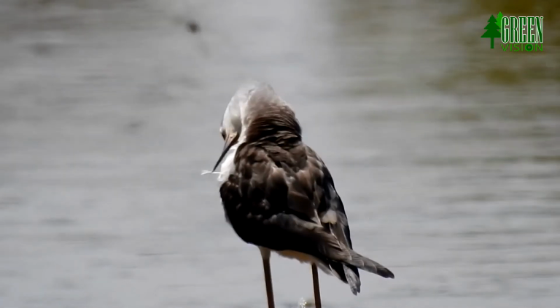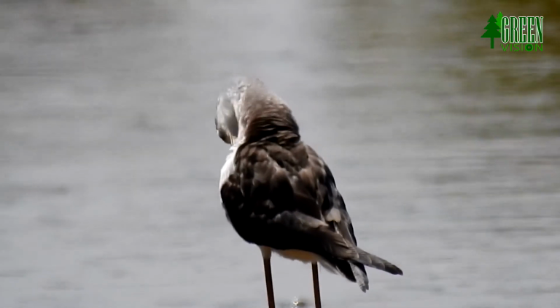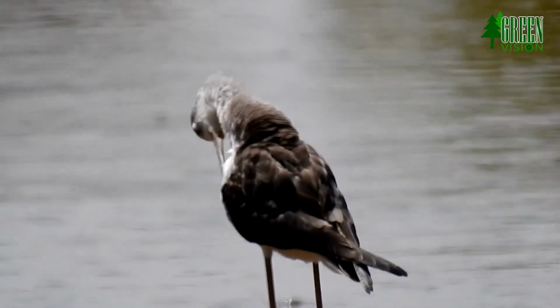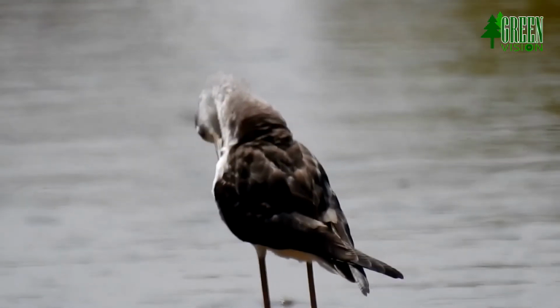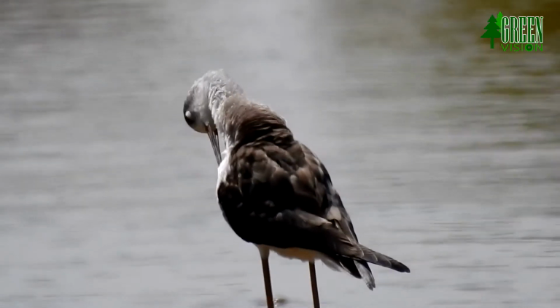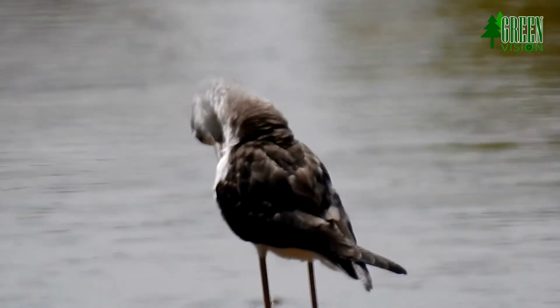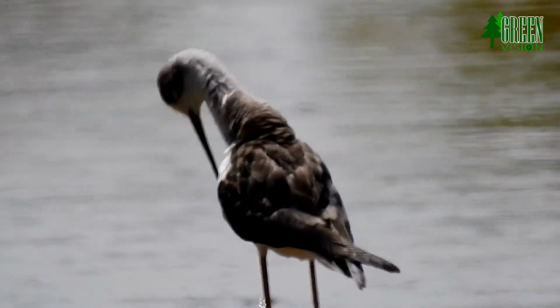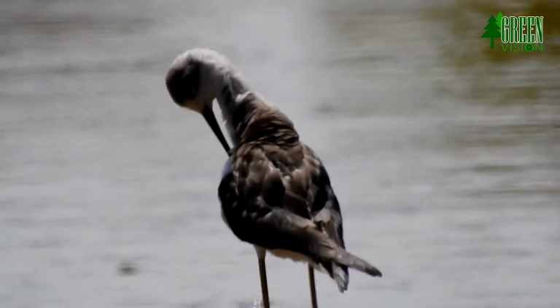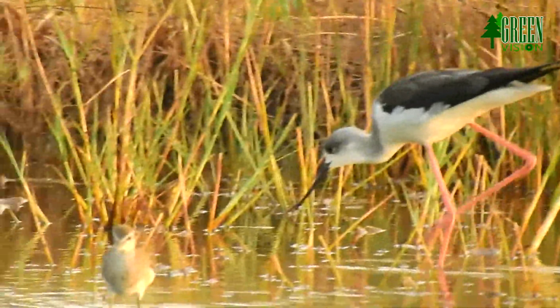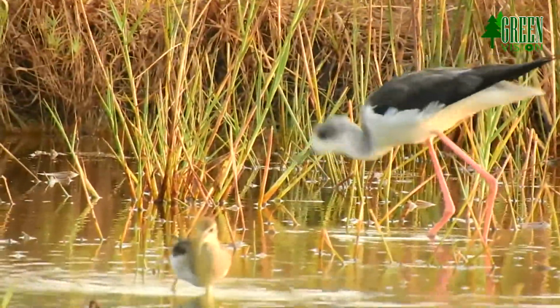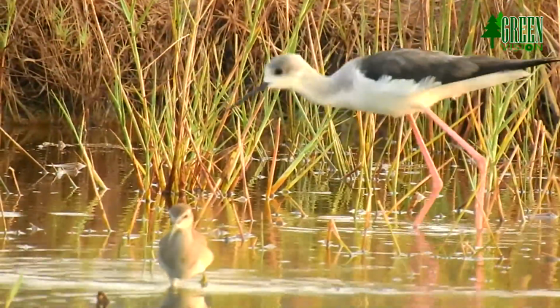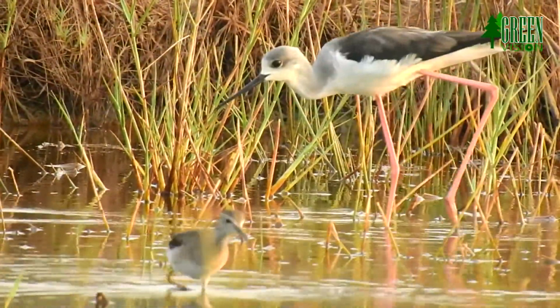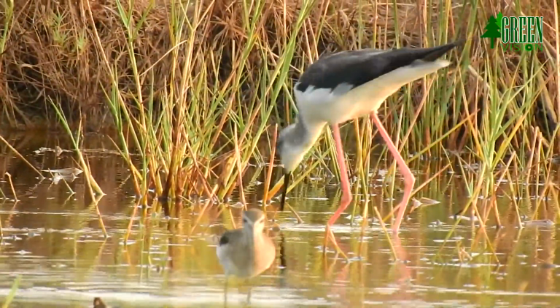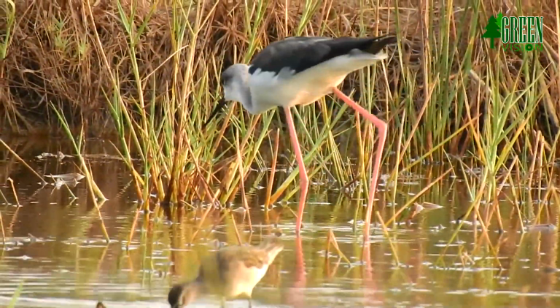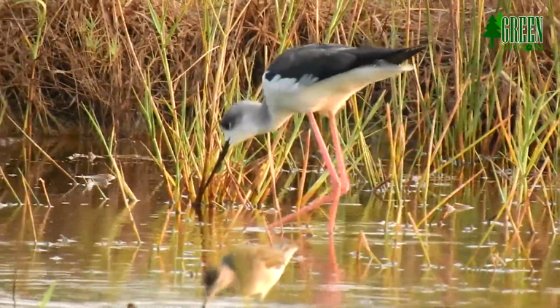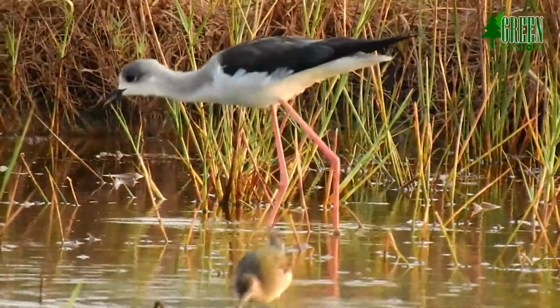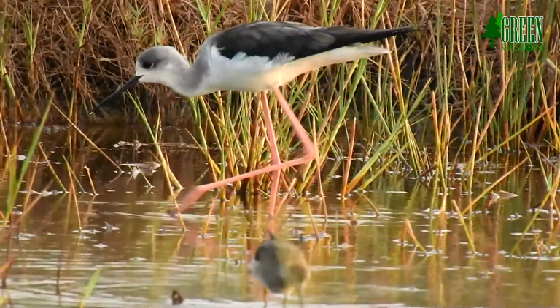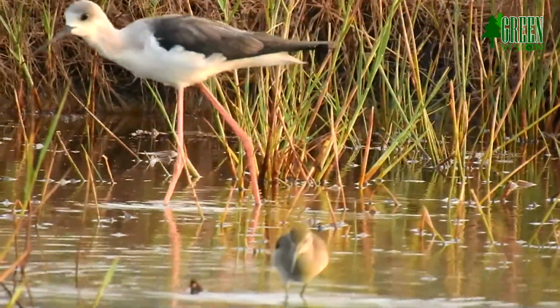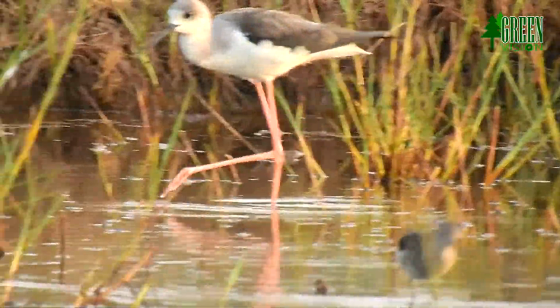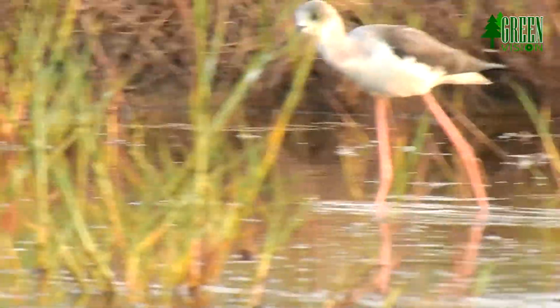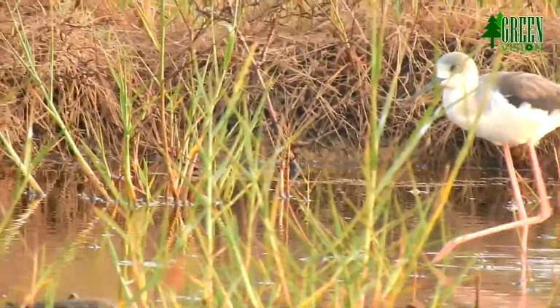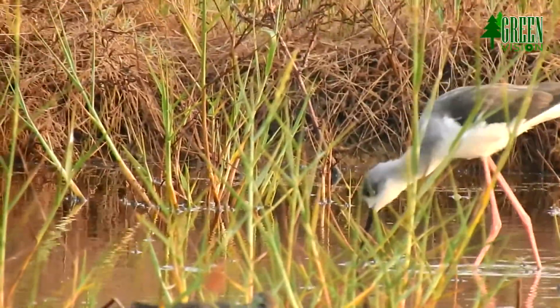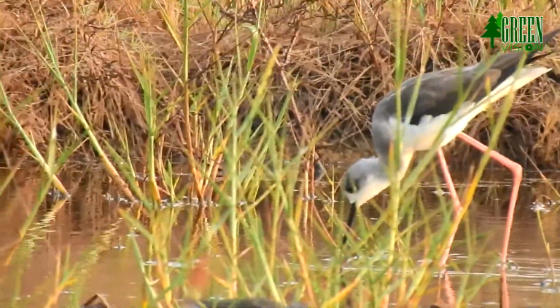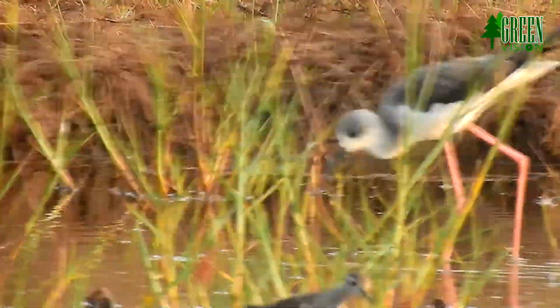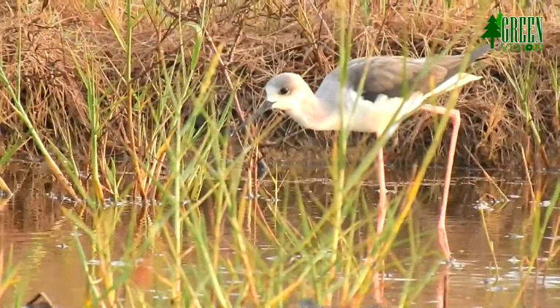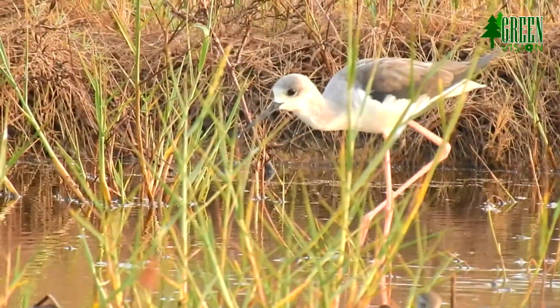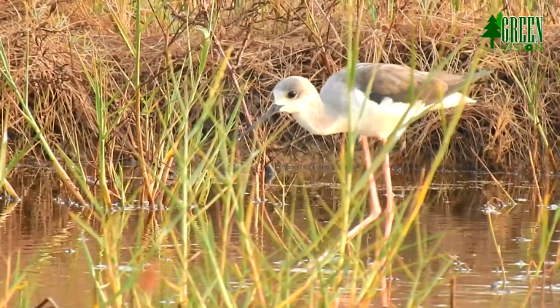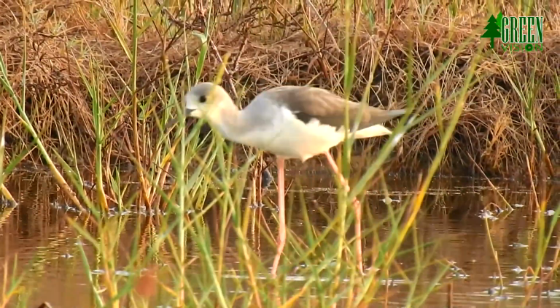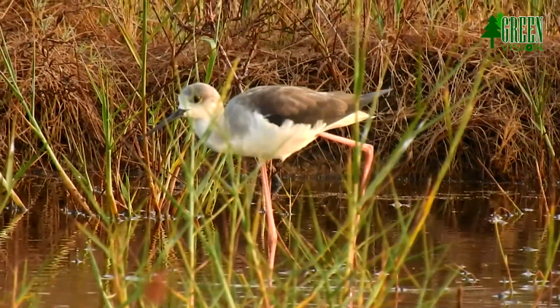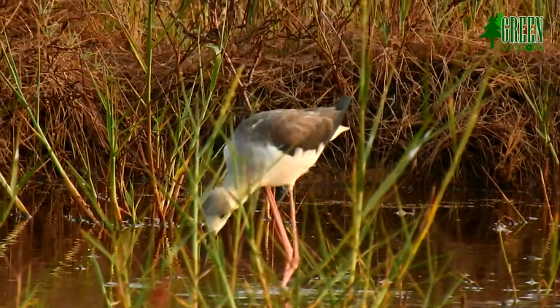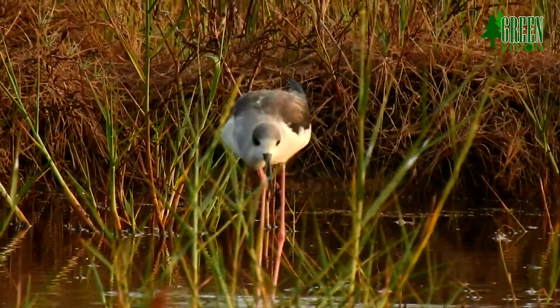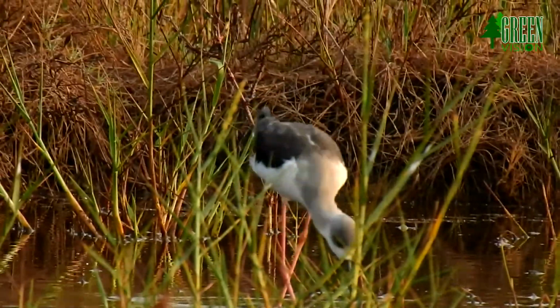When they are not resting or preening, black-necked stilts spend much of the day wading in shallow waters to capture aquatic invertebrates, small crustaceans, amphibians, snails, and tiny fish.